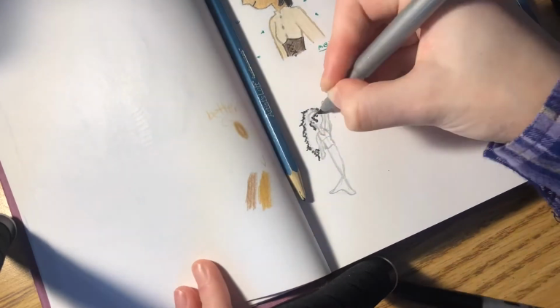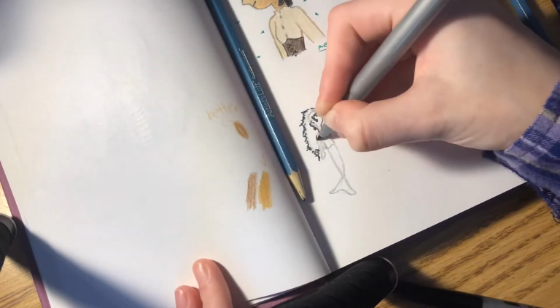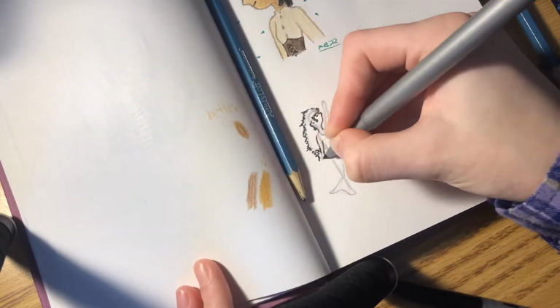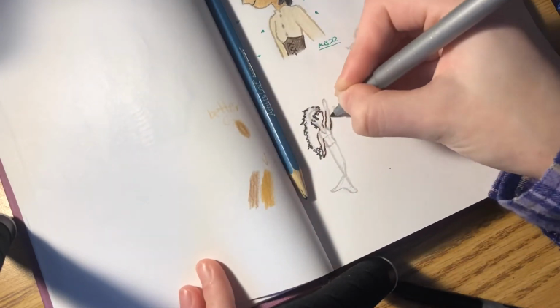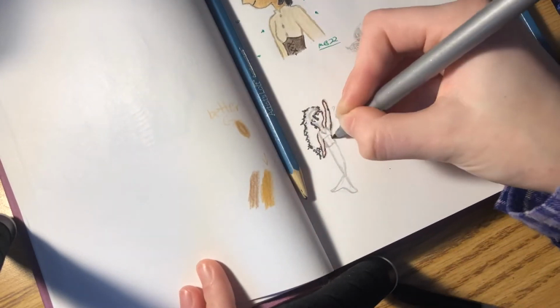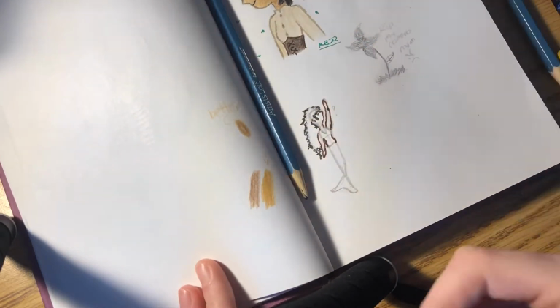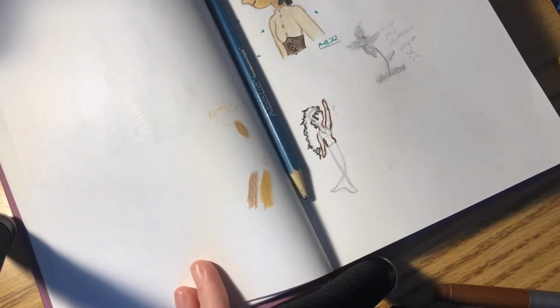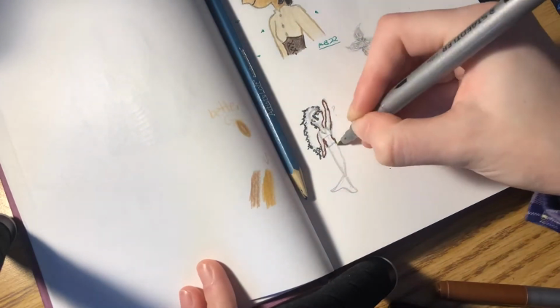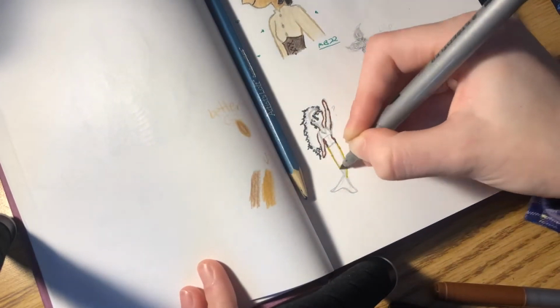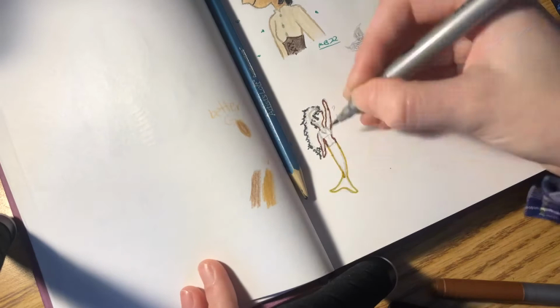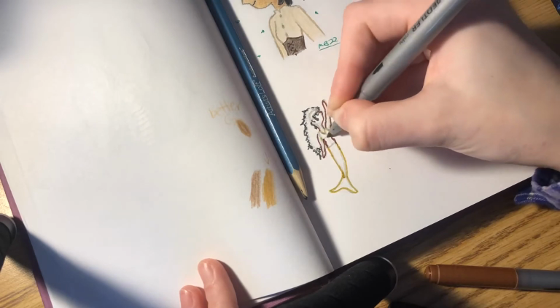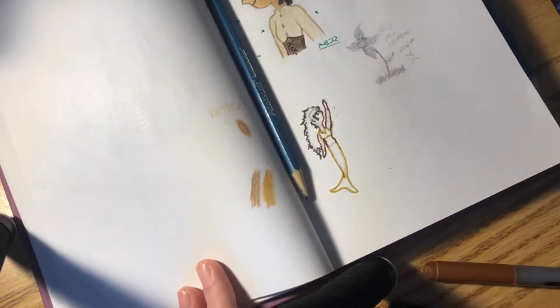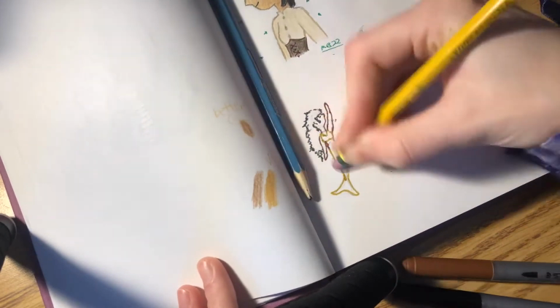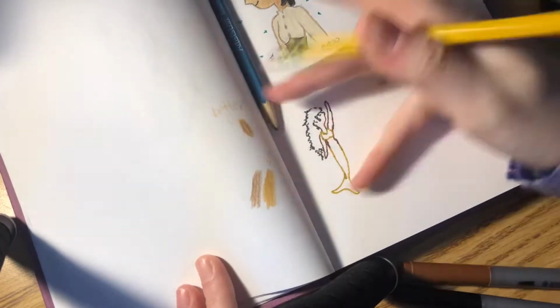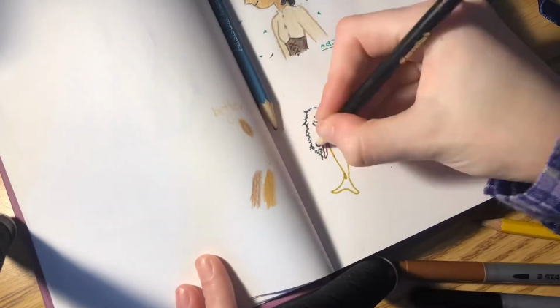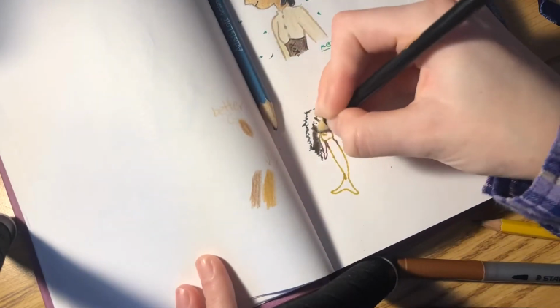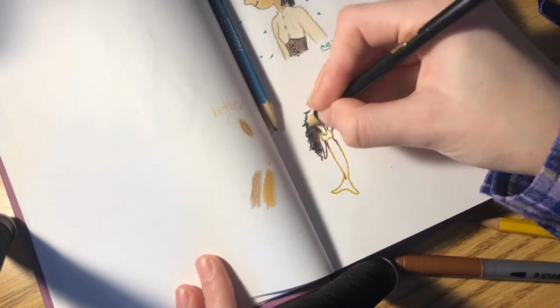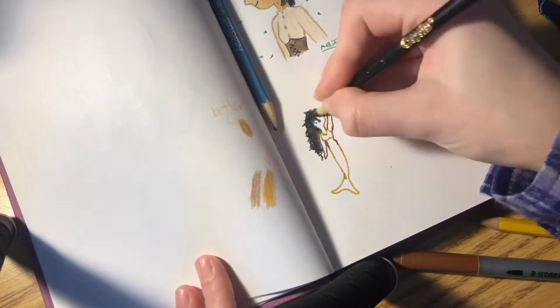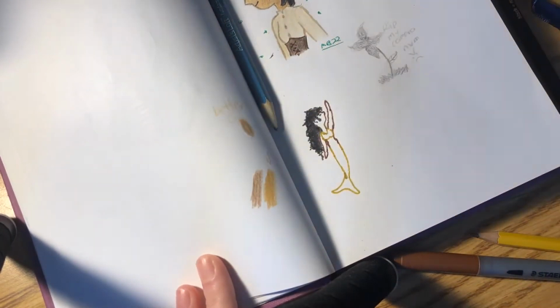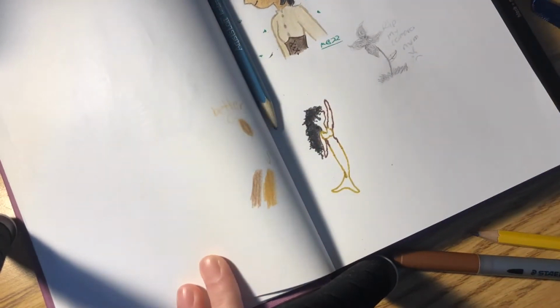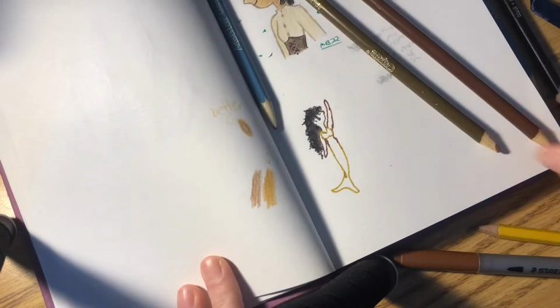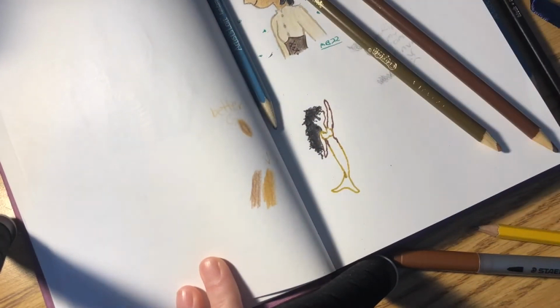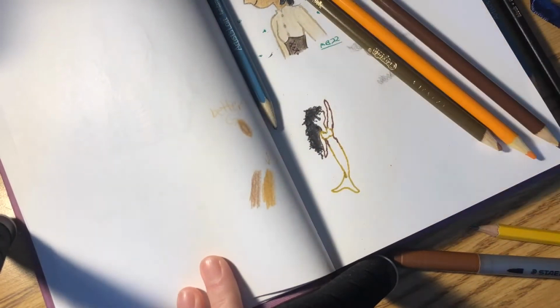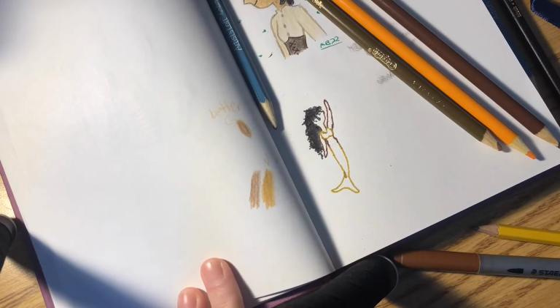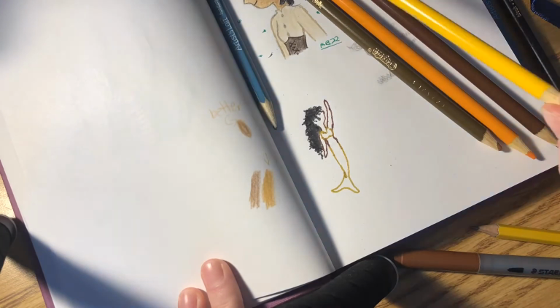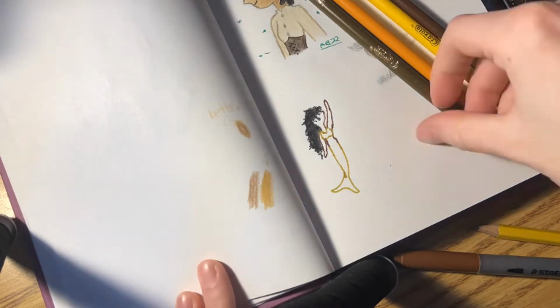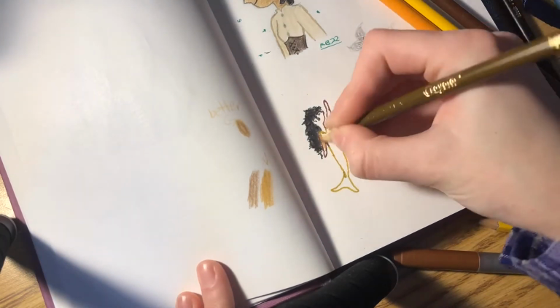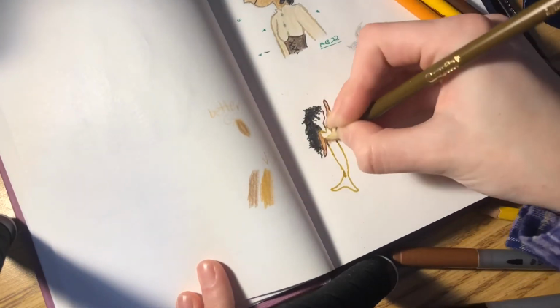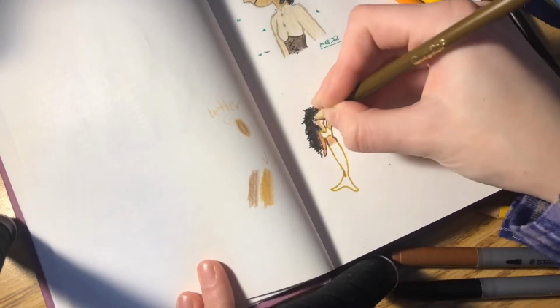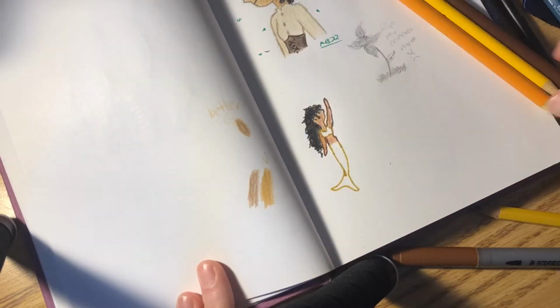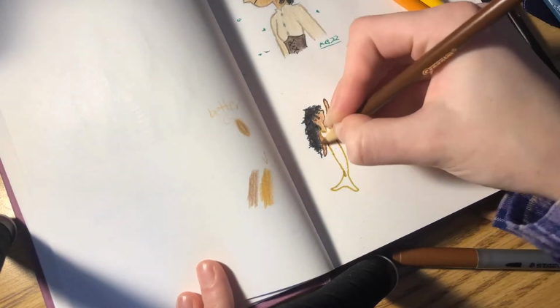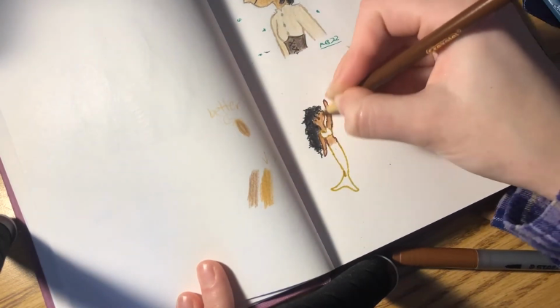Usually when pages end up like this, I try to fill them up so they're not just blank staring me in the face. Usually I'll put one thing in every four corners, or like in this case I'll just put them wherever there's room. So this little mermaid character, who I also haven't expanded the story of — she's existed for like three years now and I still don't even have a name for her.